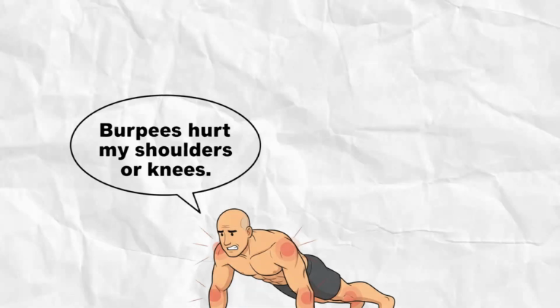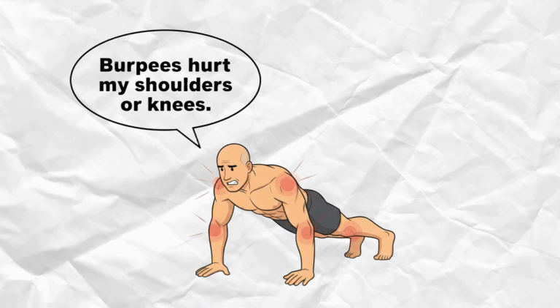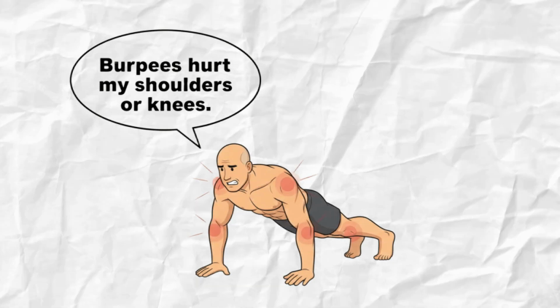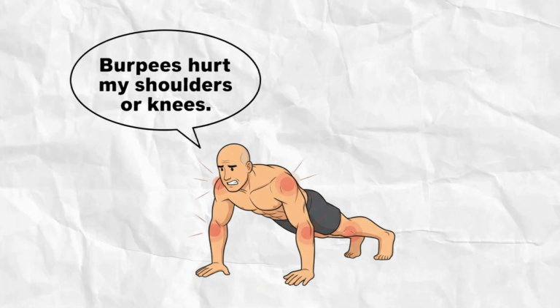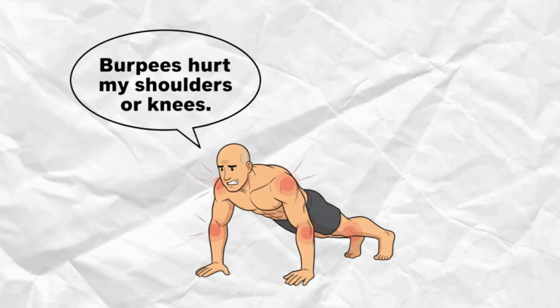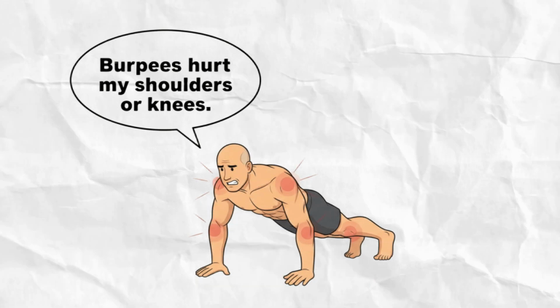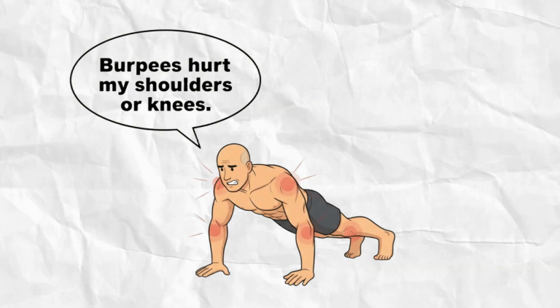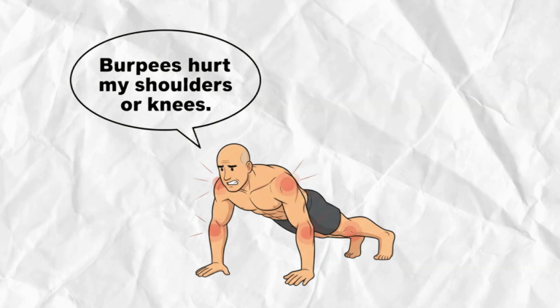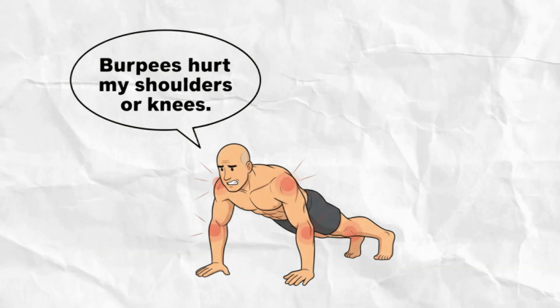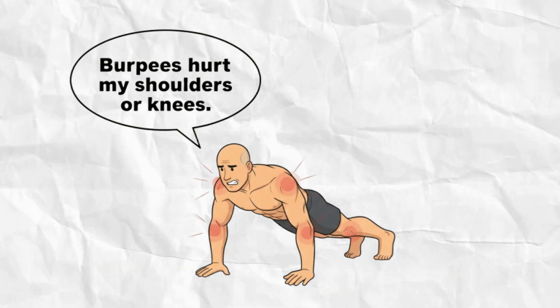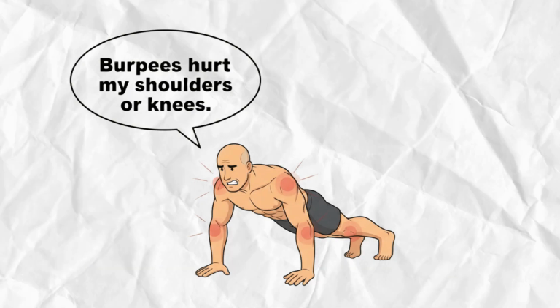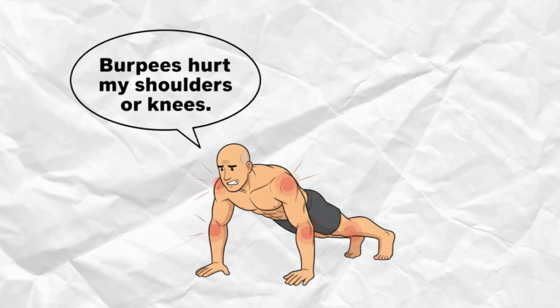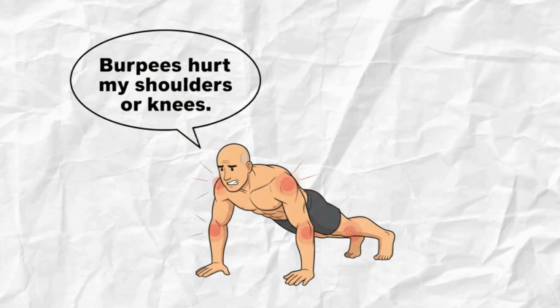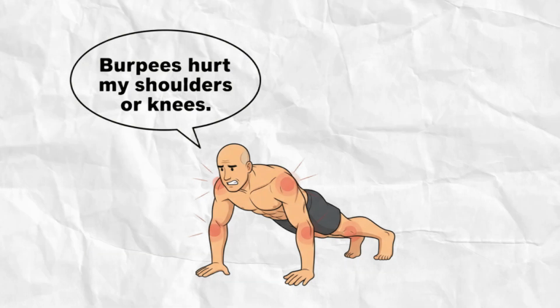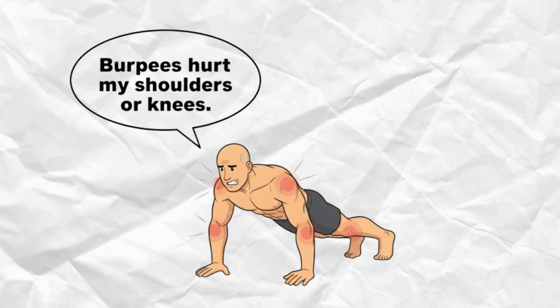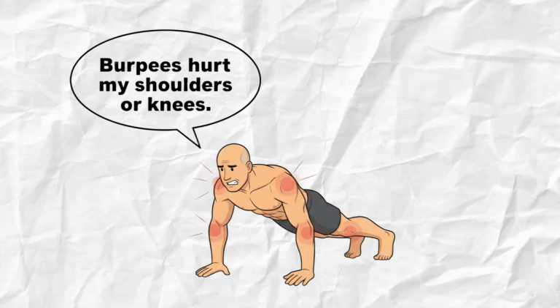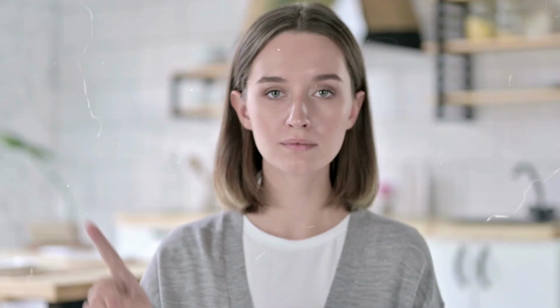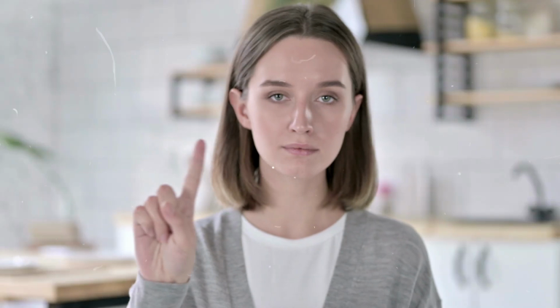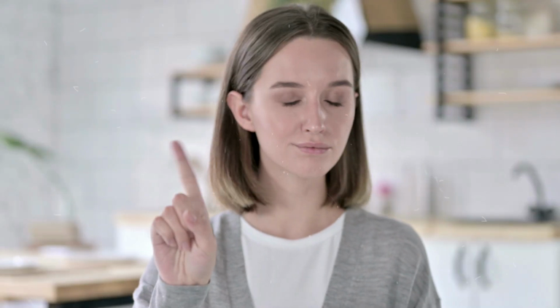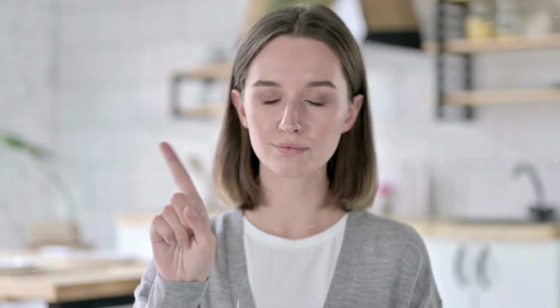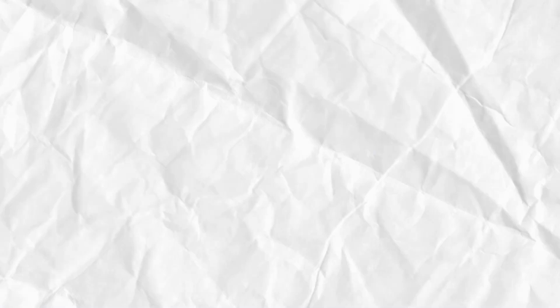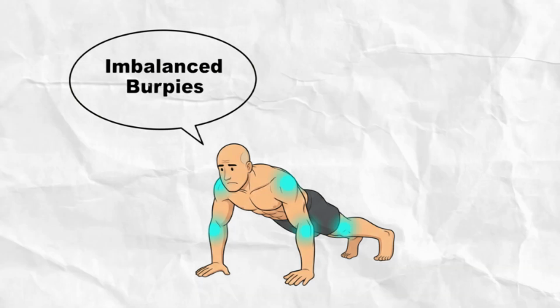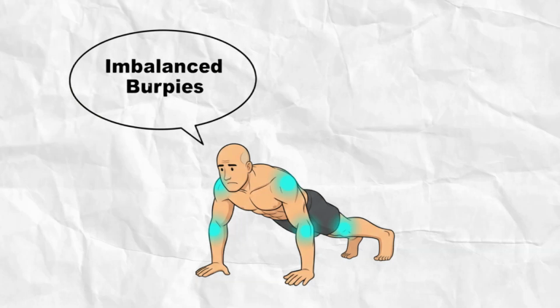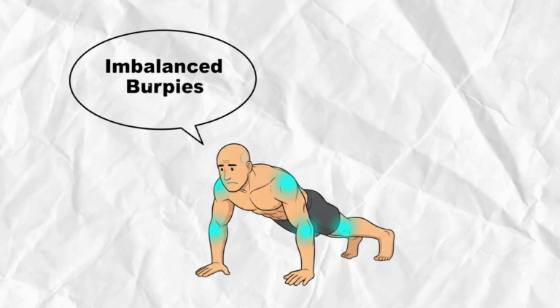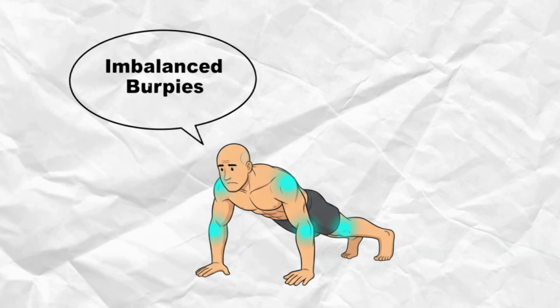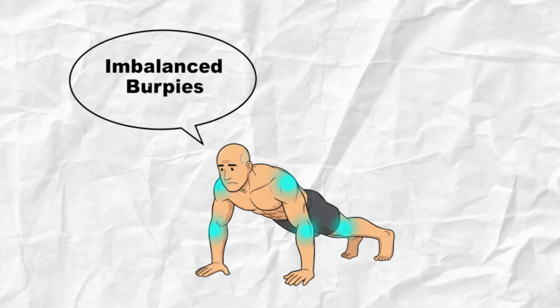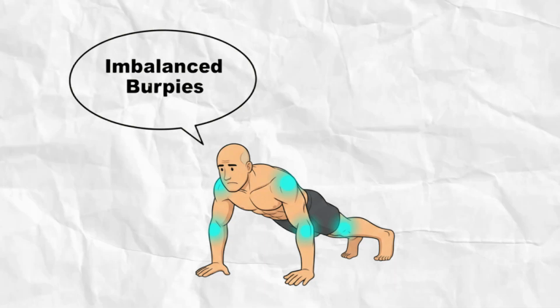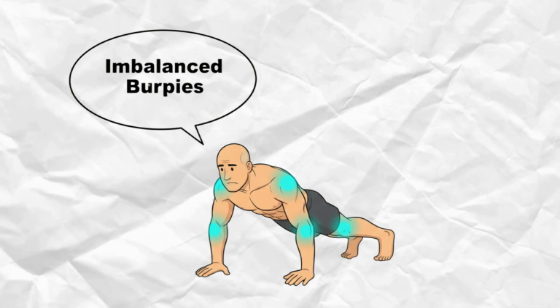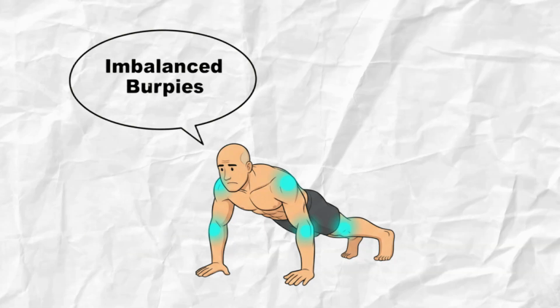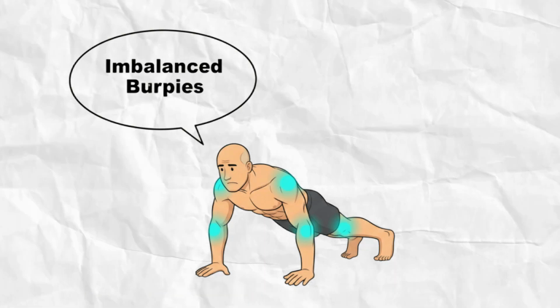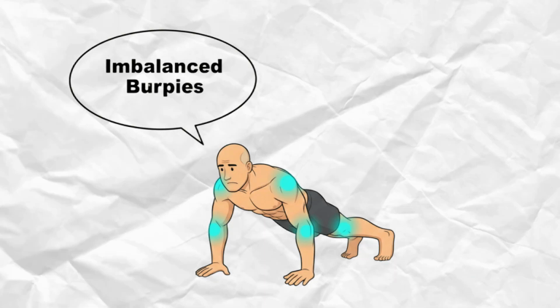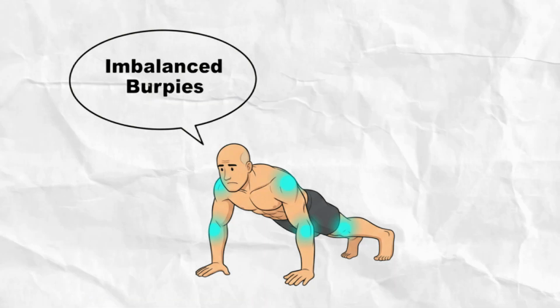That's when people quit. They say burpees hurt their shoulders or knees — but the truth is it's not burpees that are bad. It's imbalanced burpees. Burpees without structural support.